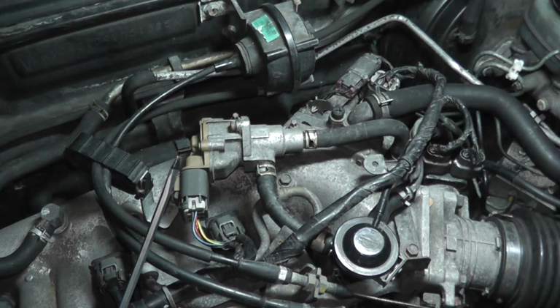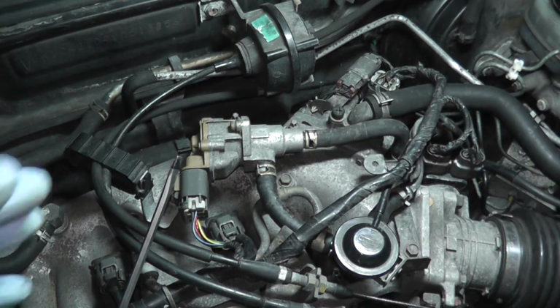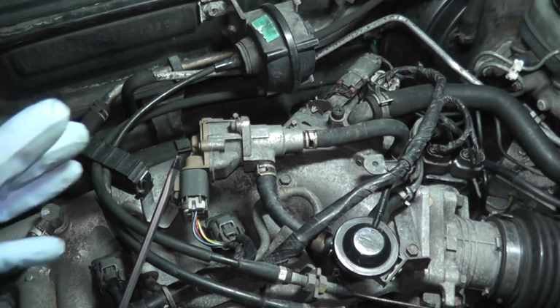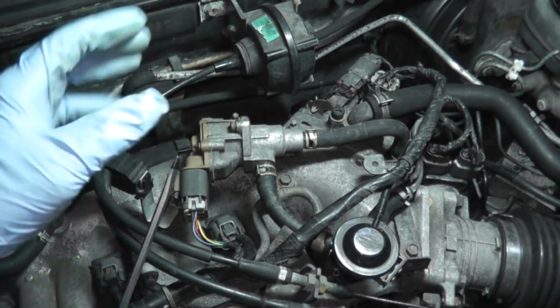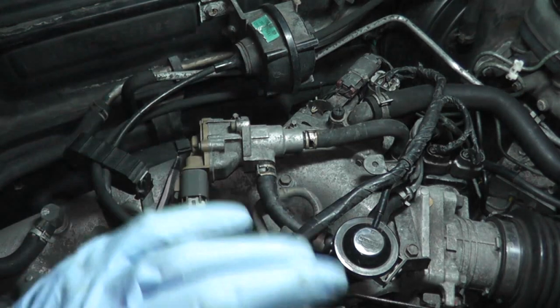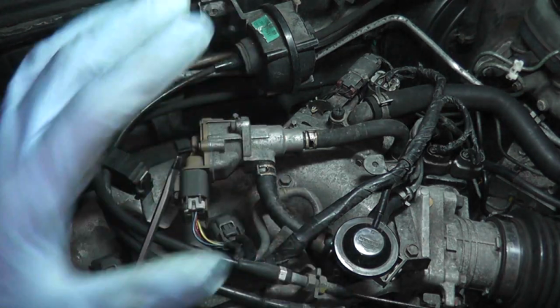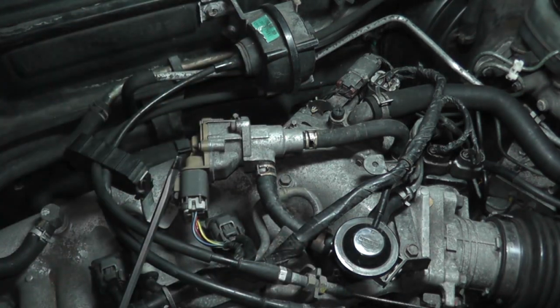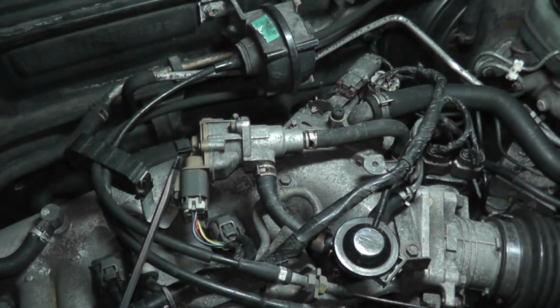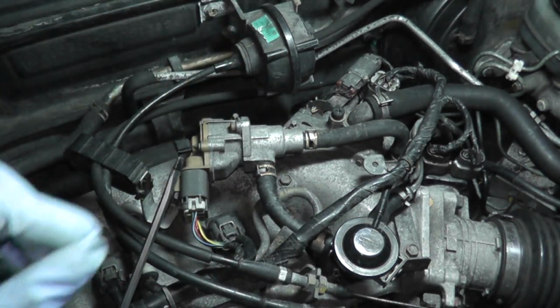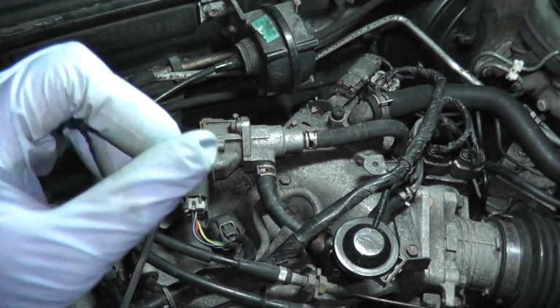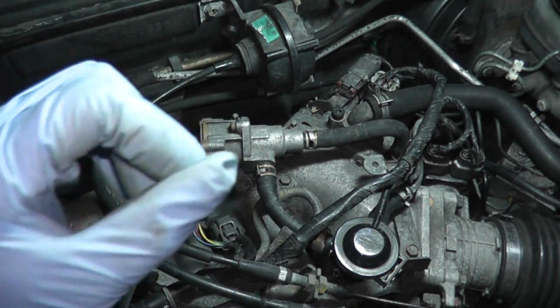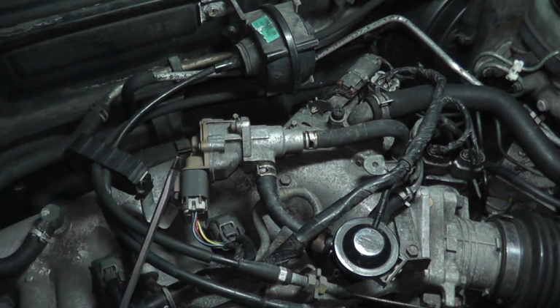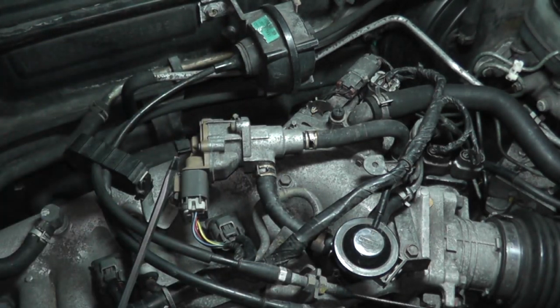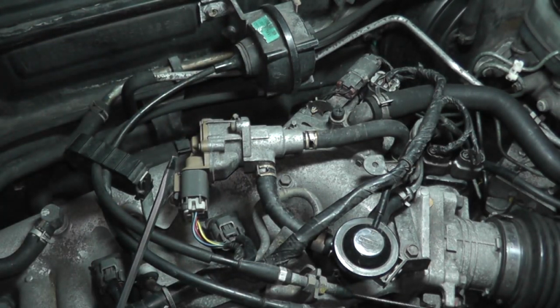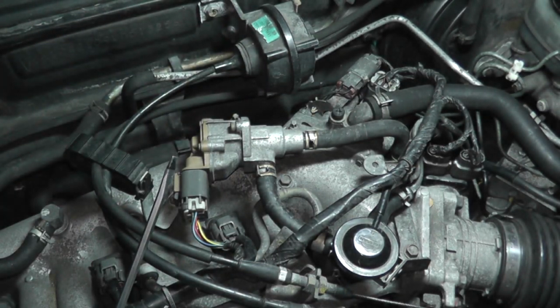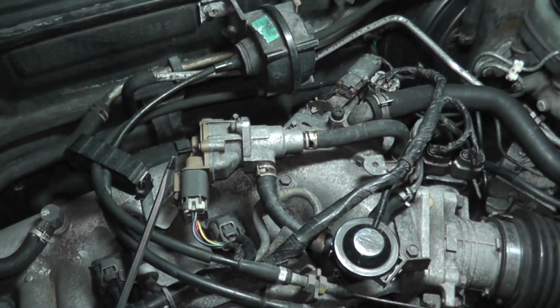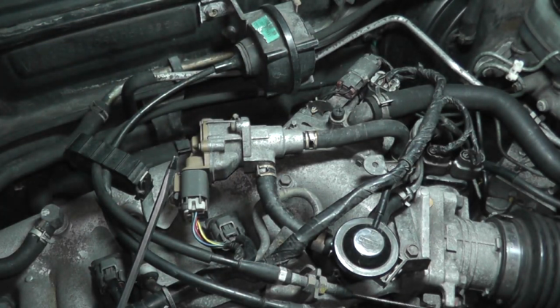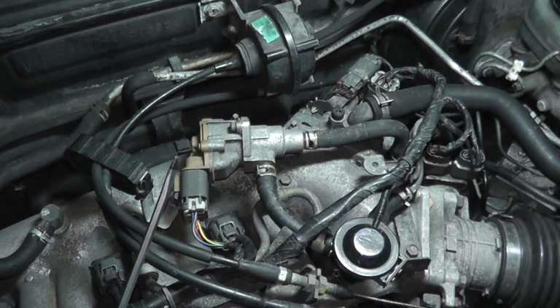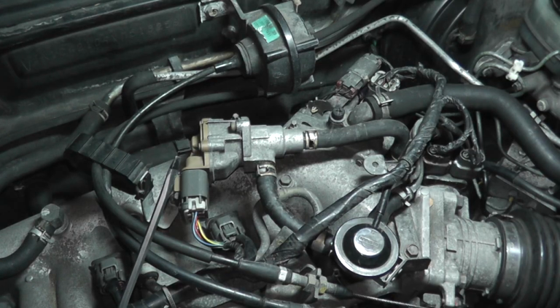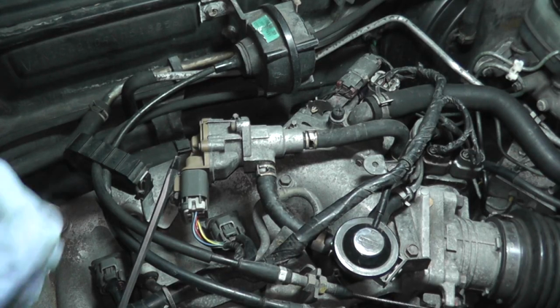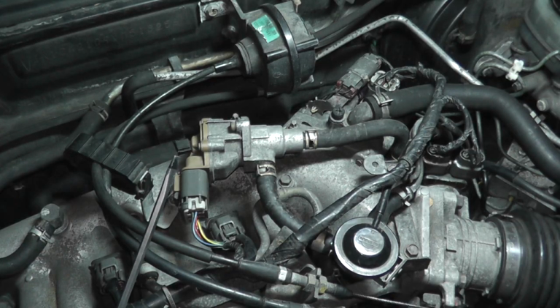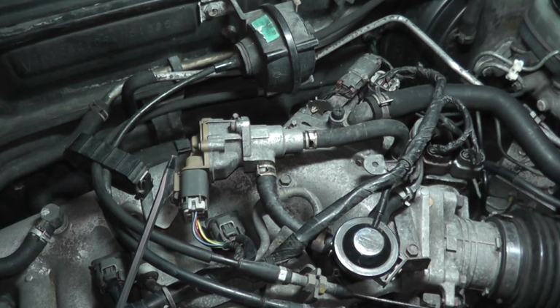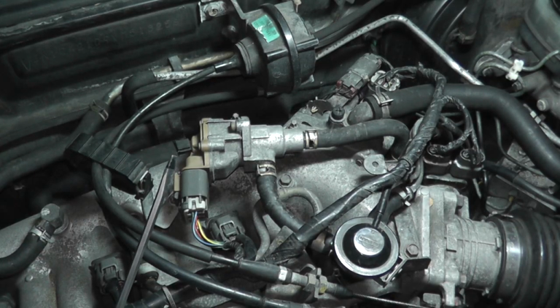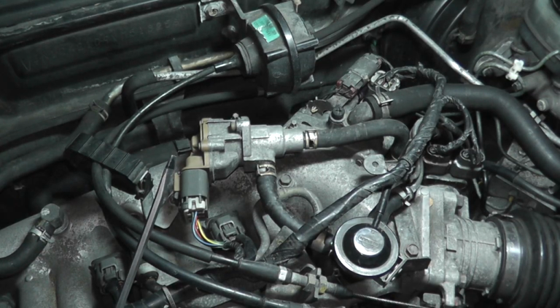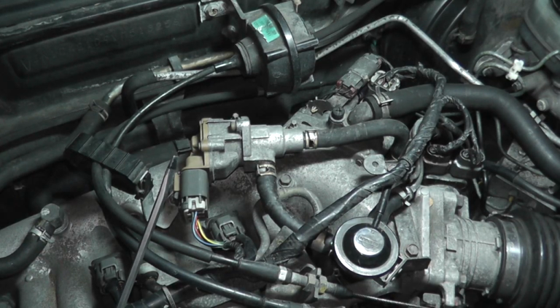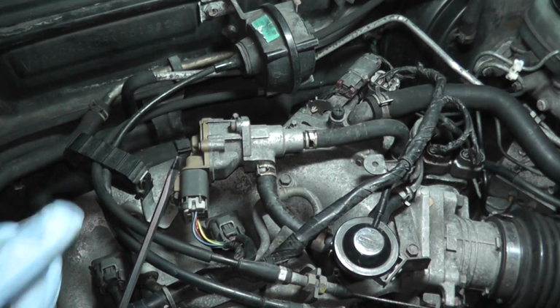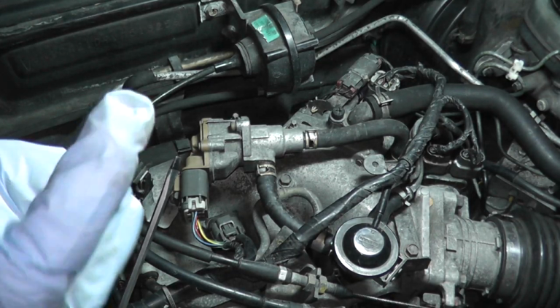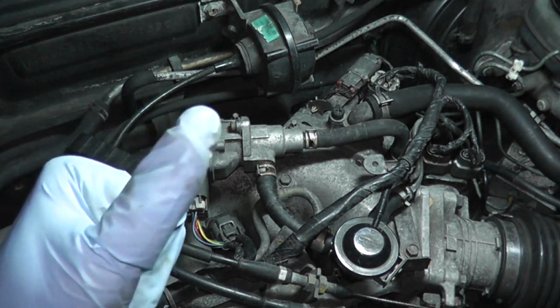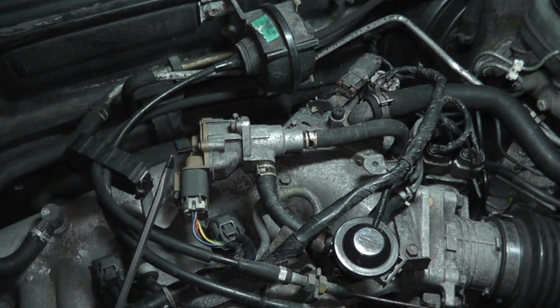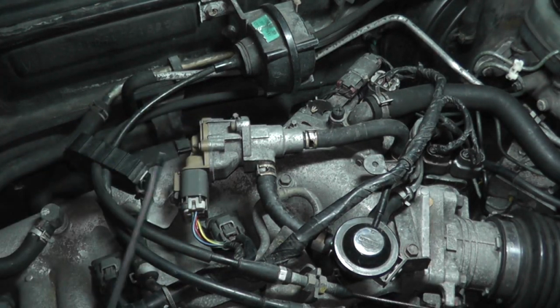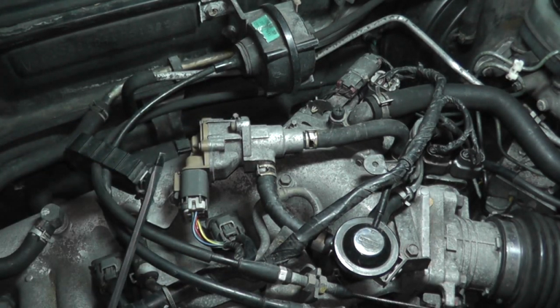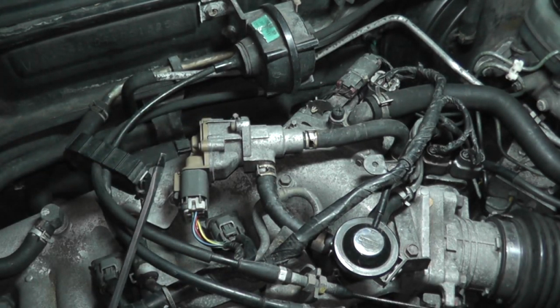Once you've performed all of these tests, you can pinpoint where the problem is, correct the affected unit, and you'll be back up and running.